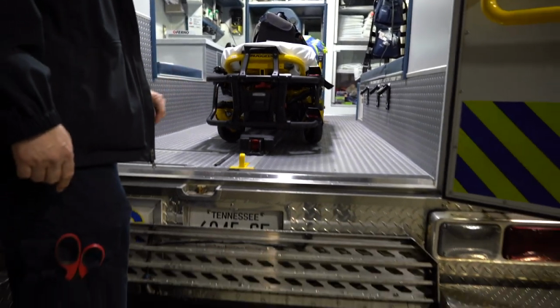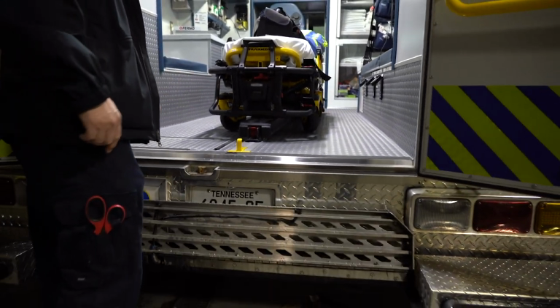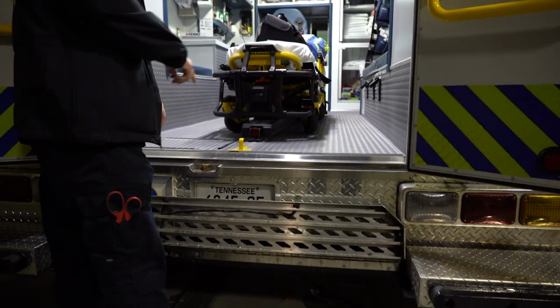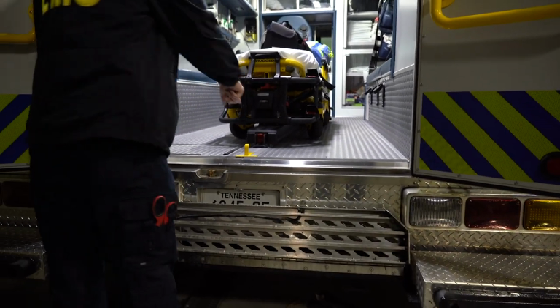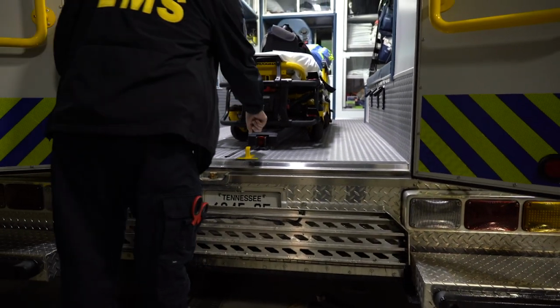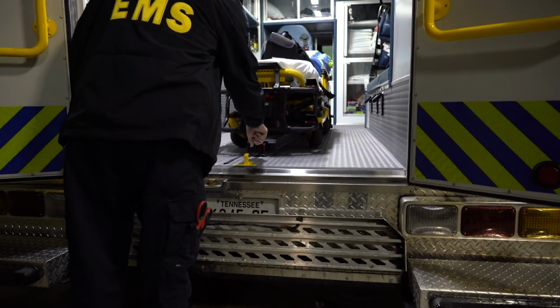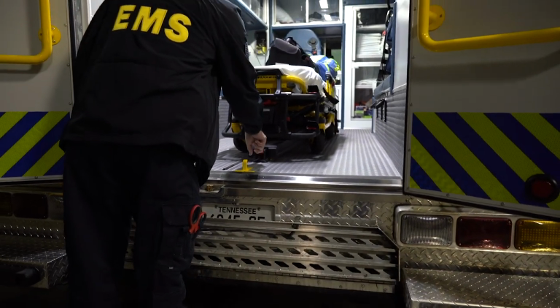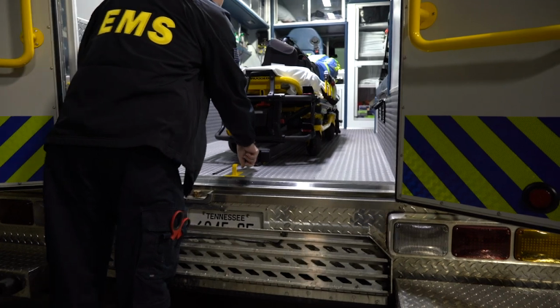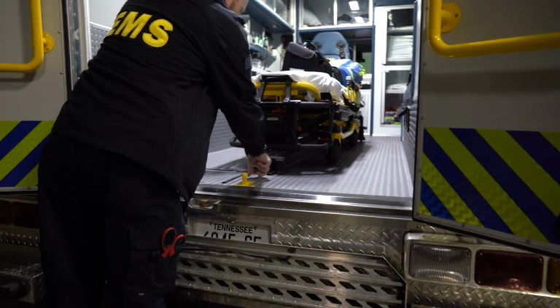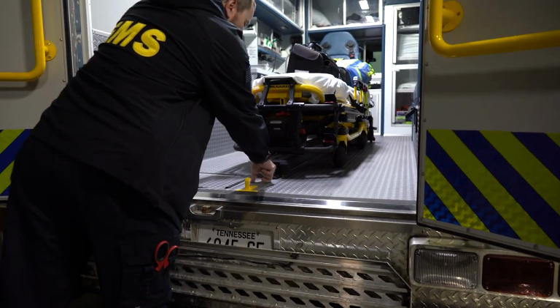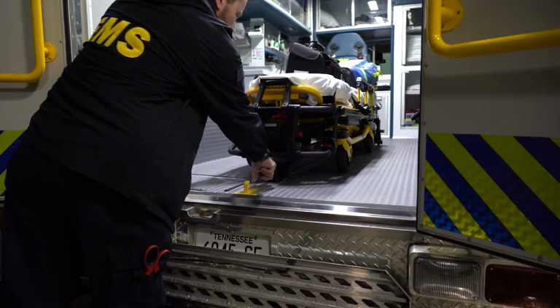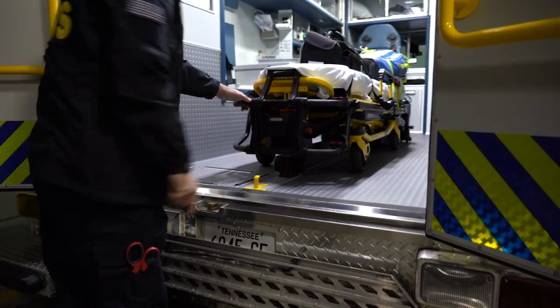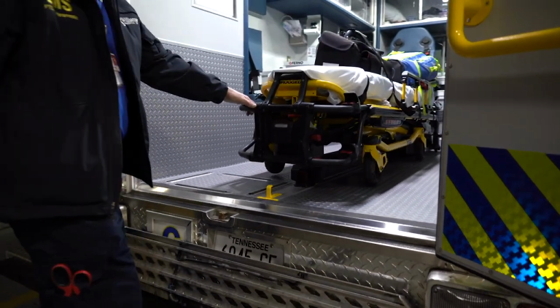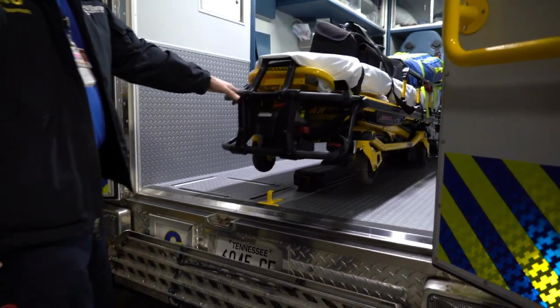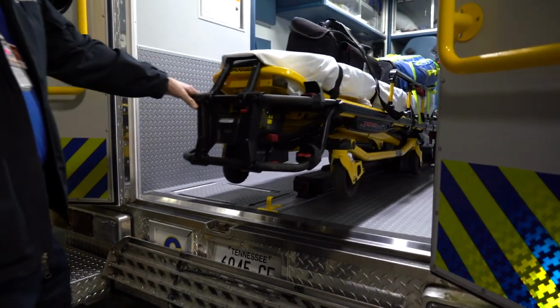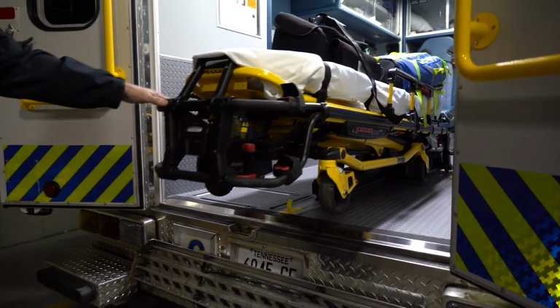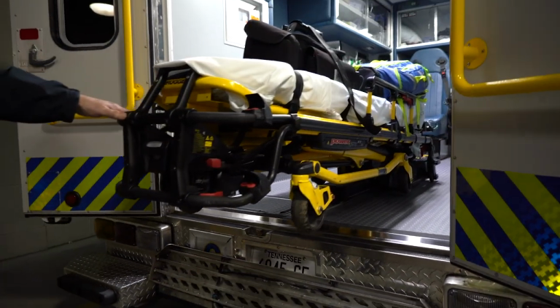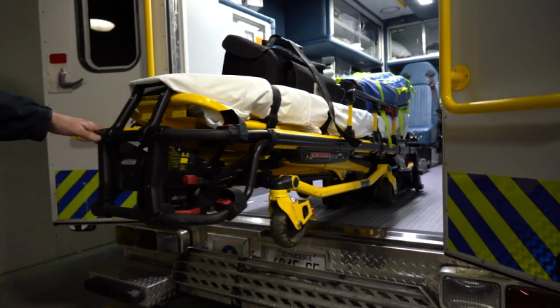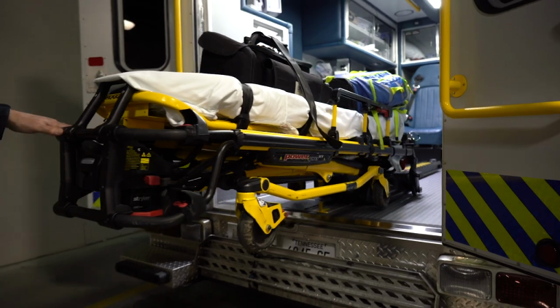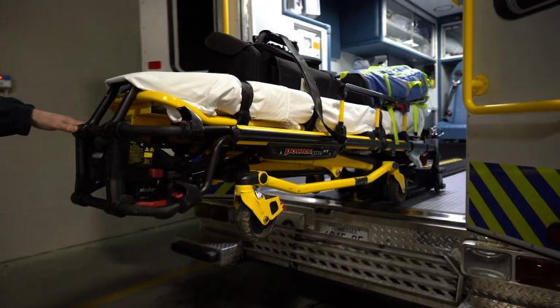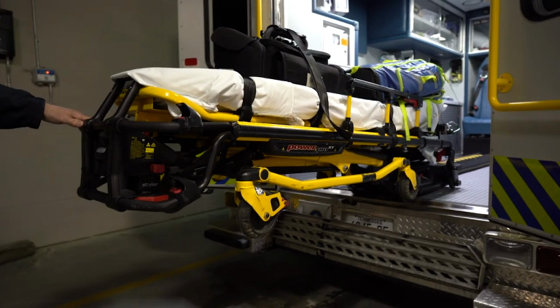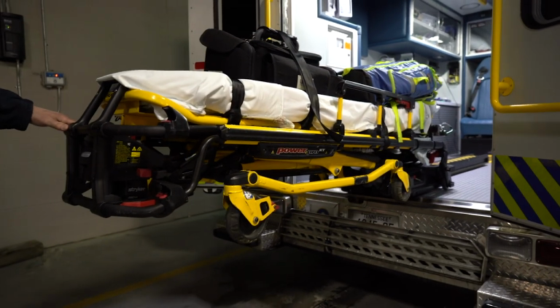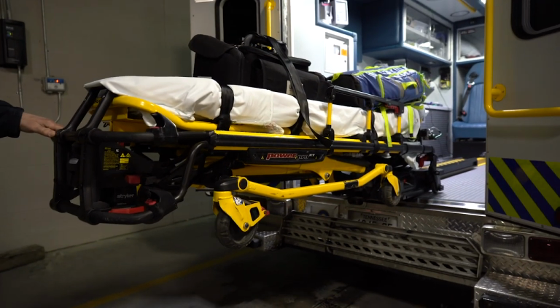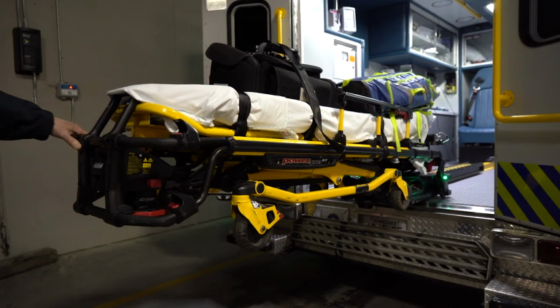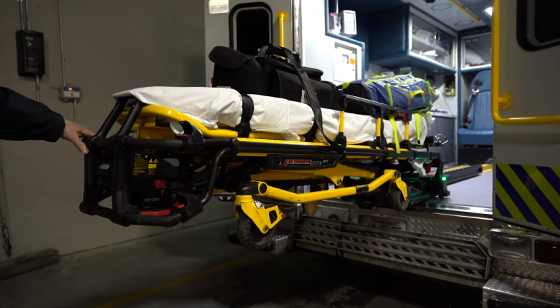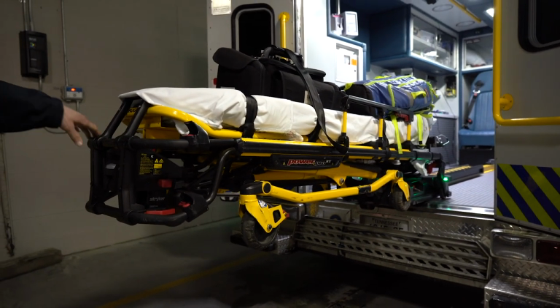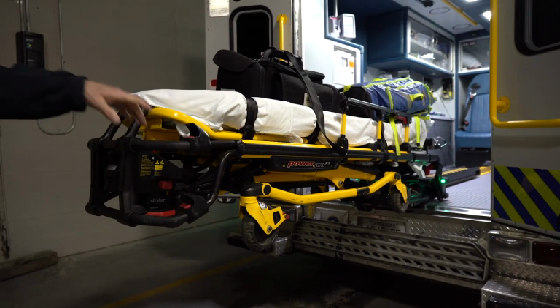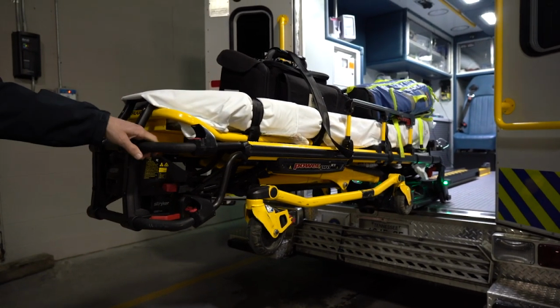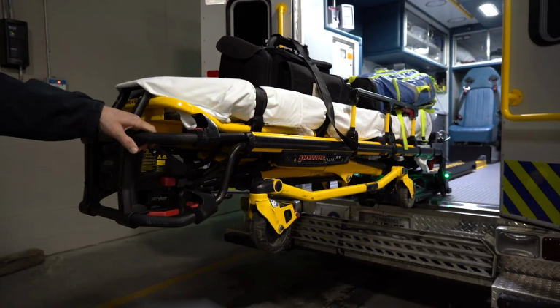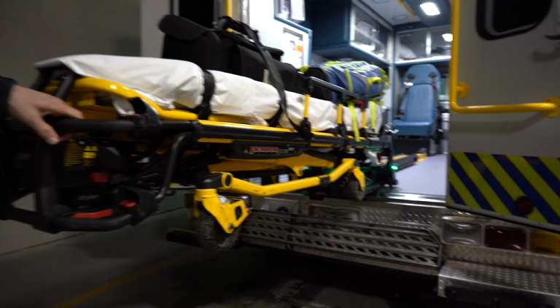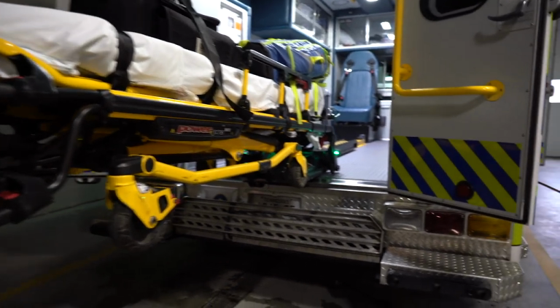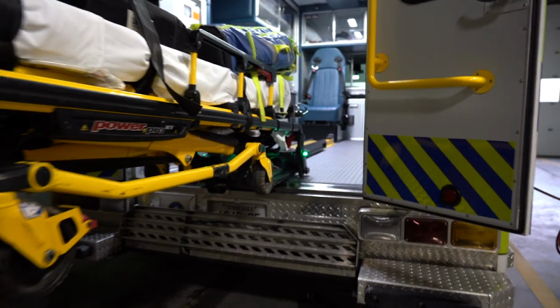All we have to do is push the red button here to make it release. Then we pull gently on the stretcher and it comes out. When it locks into place, we'll have green lights showing on our stretcher.